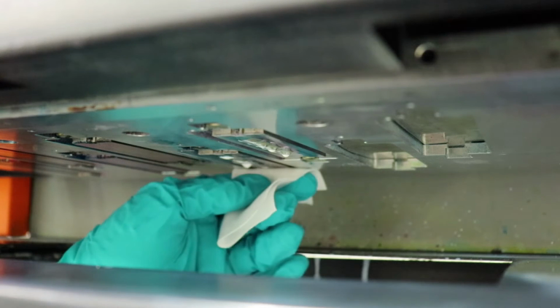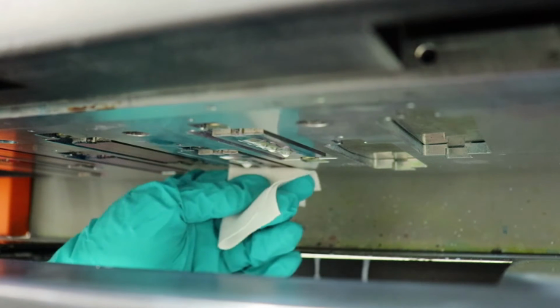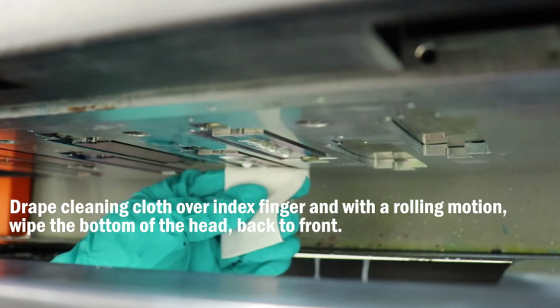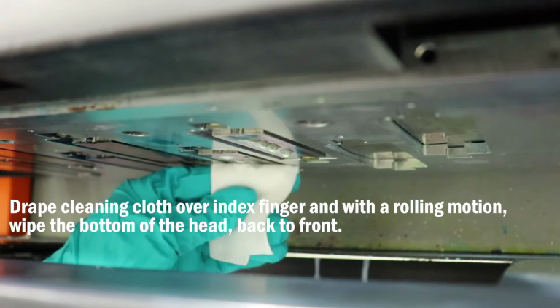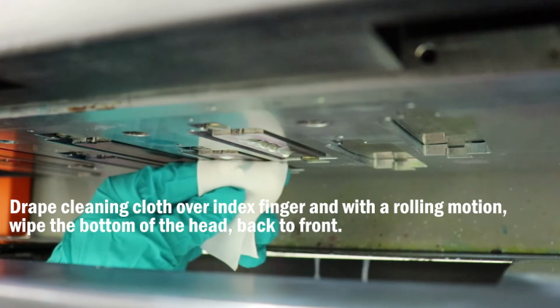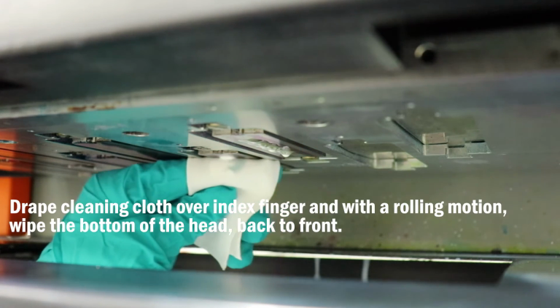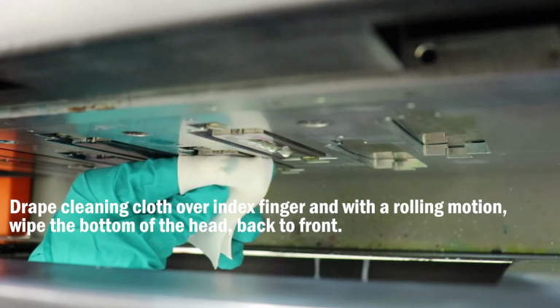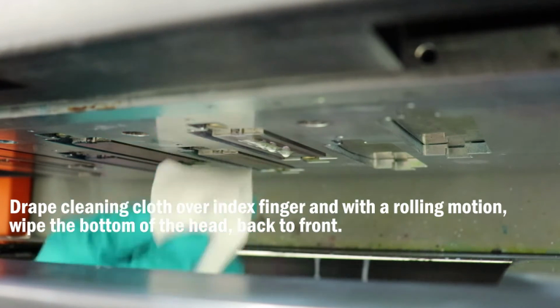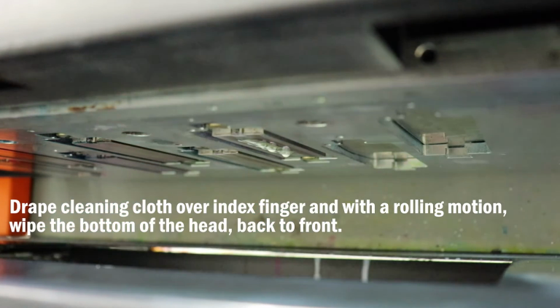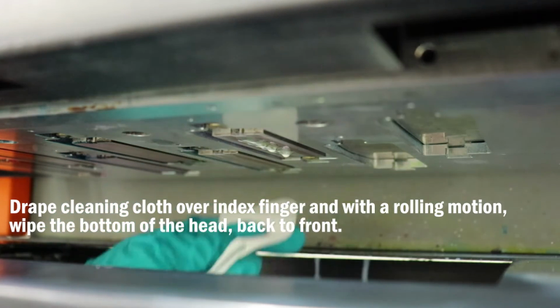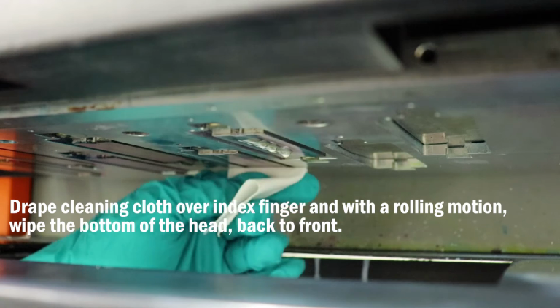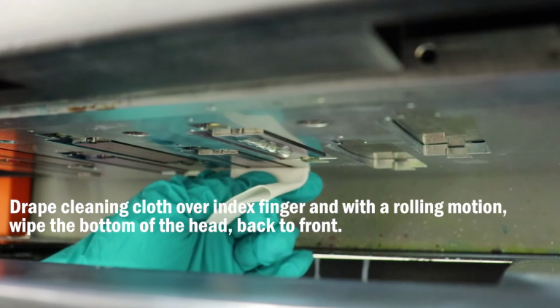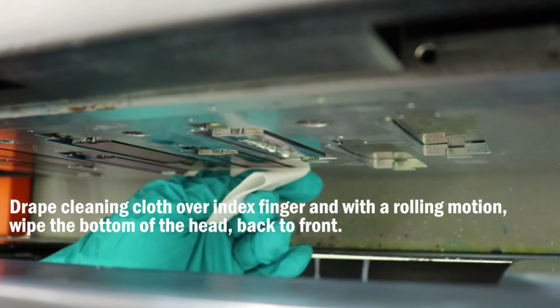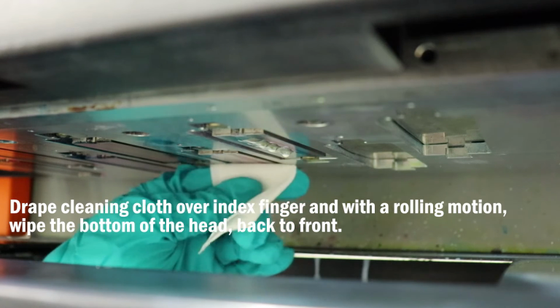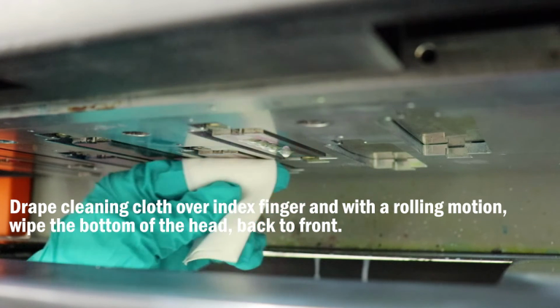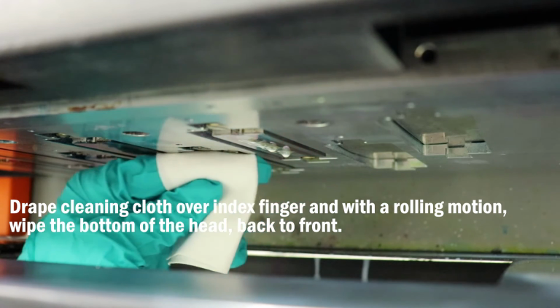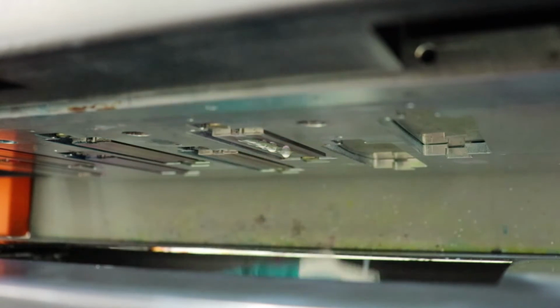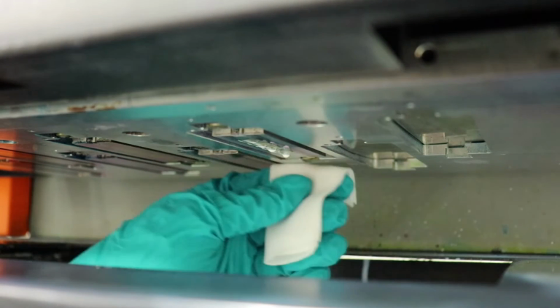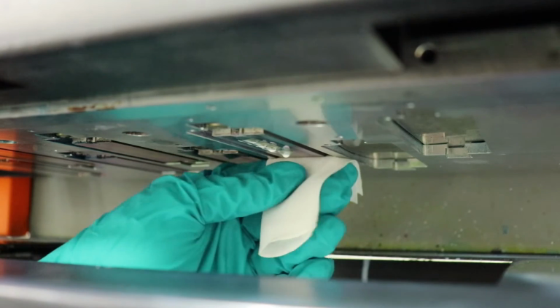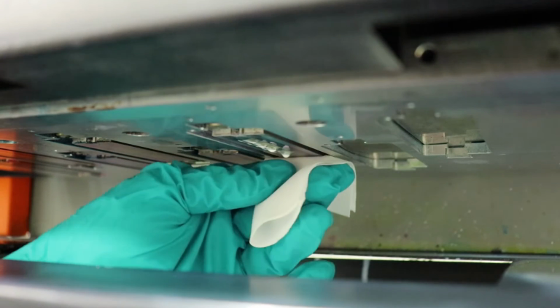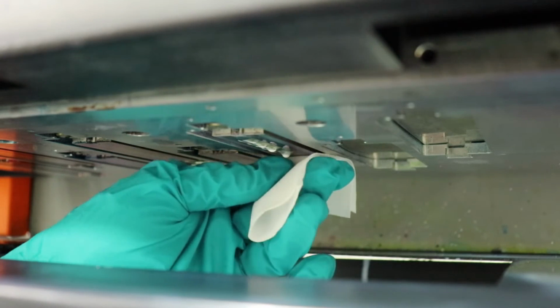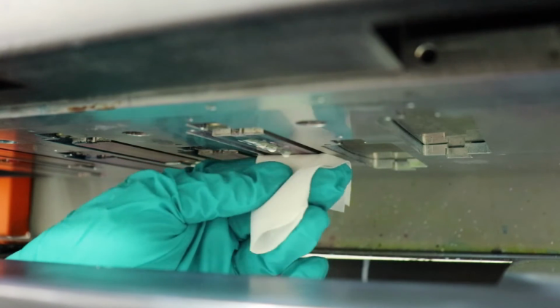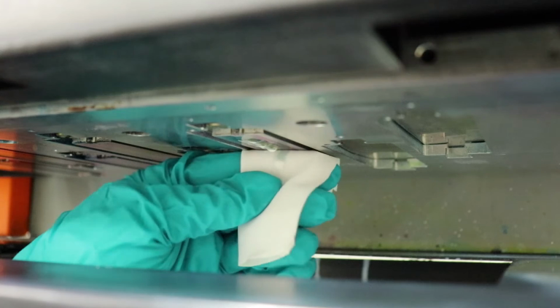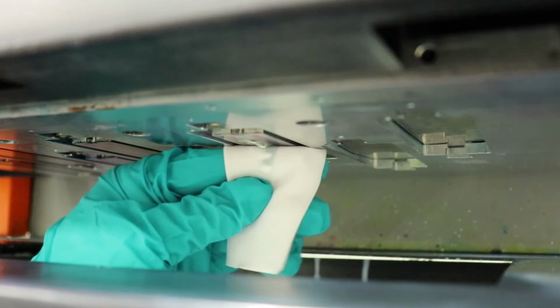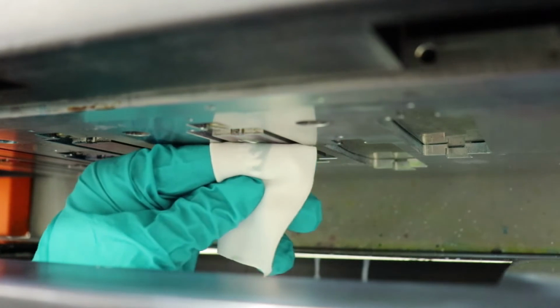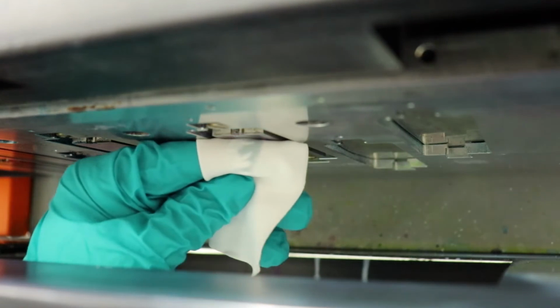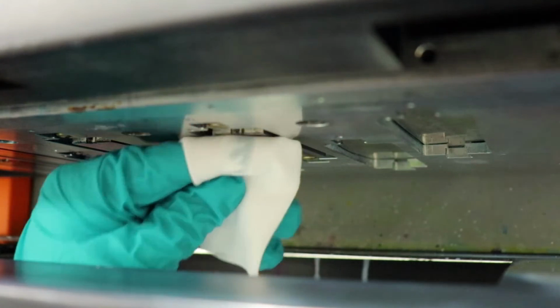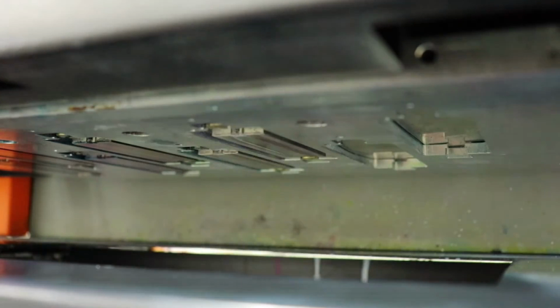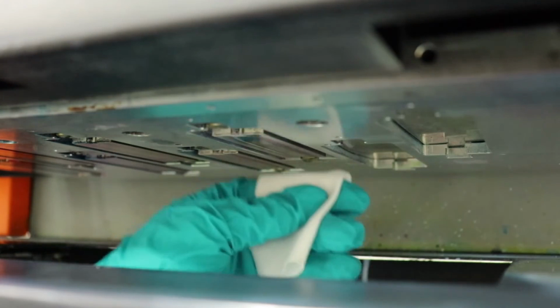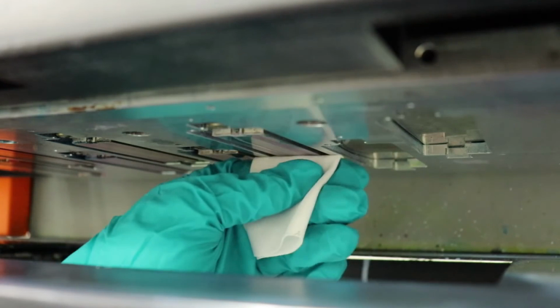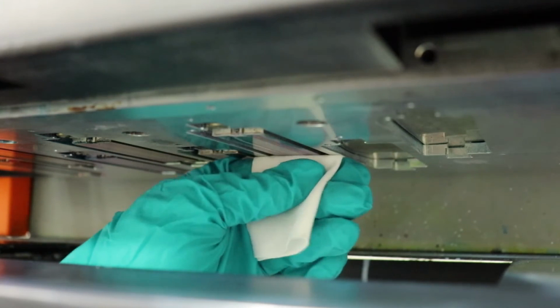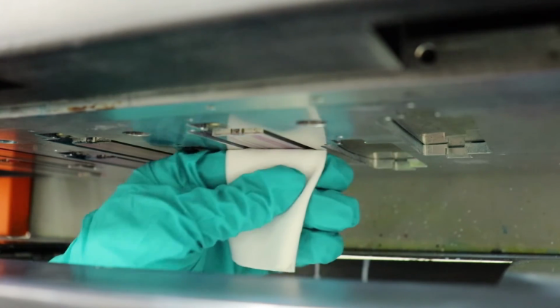Drape a dry, lint-free cleaning cloth over your finger. With a rolling motion, wipe the bottom of the printhead from back to front. Repeat the process on each head with a dry, clean cloth, making note to only touch the printhead with a clean area.